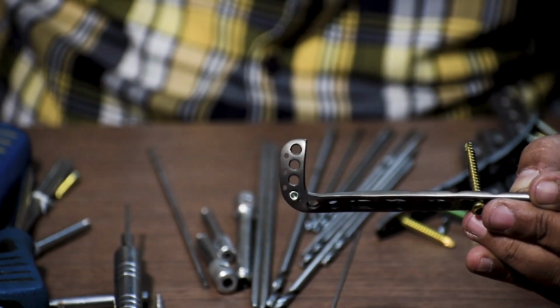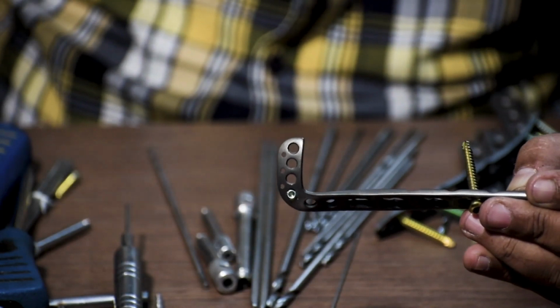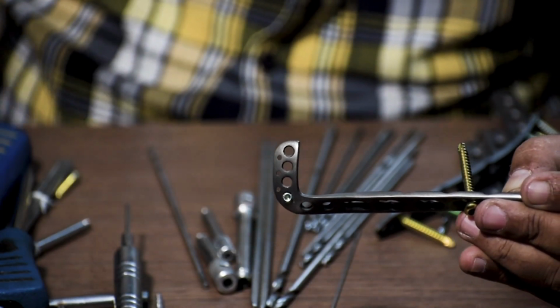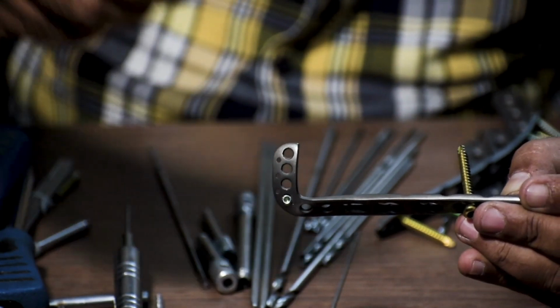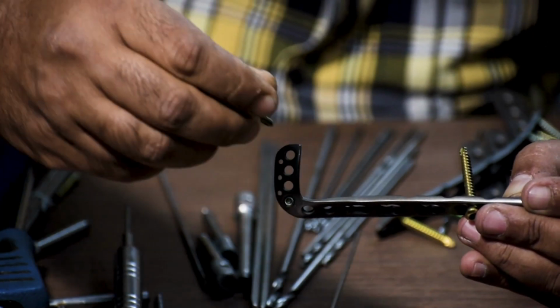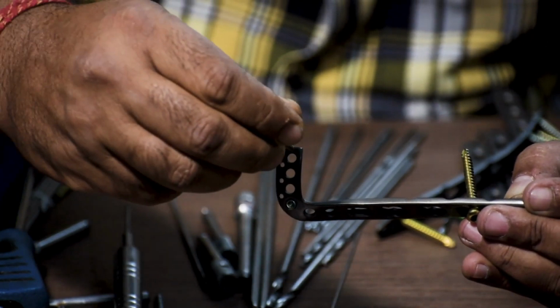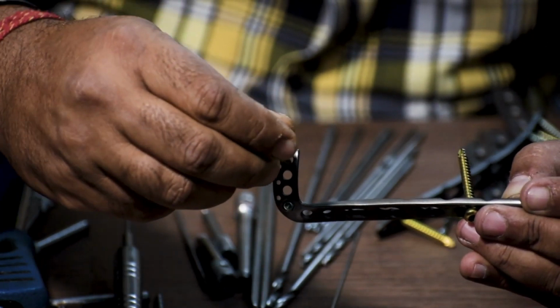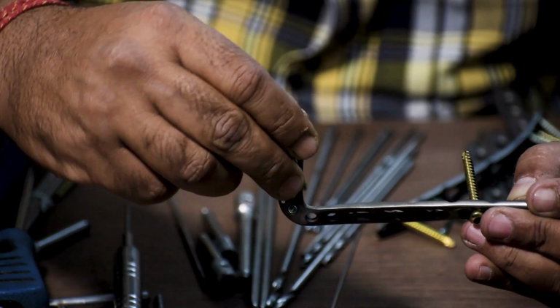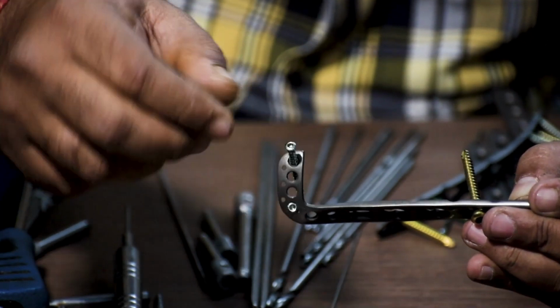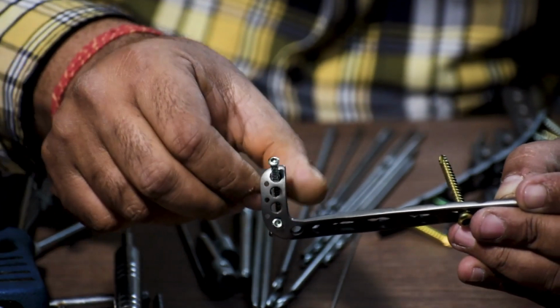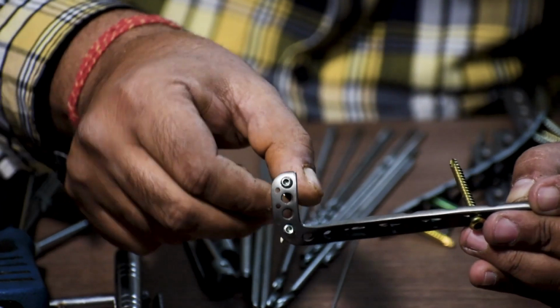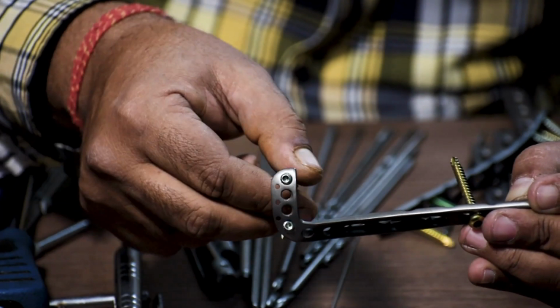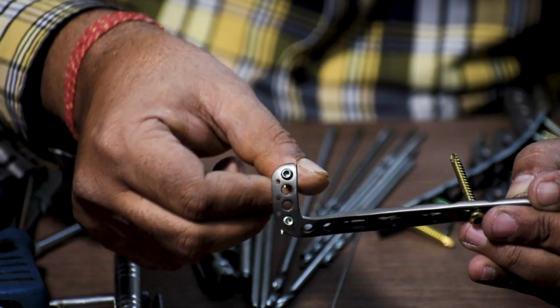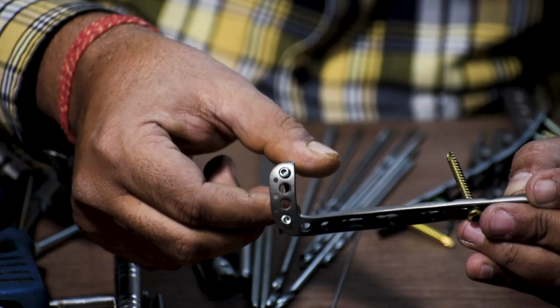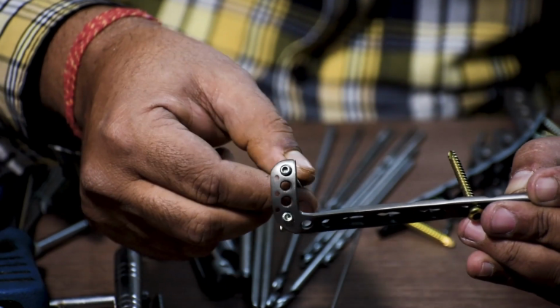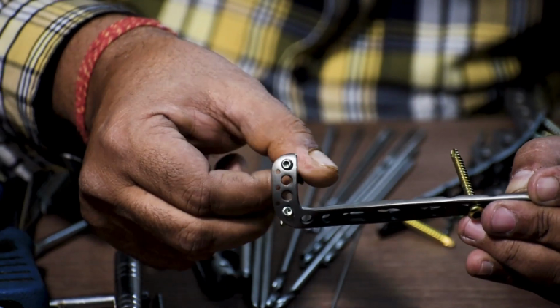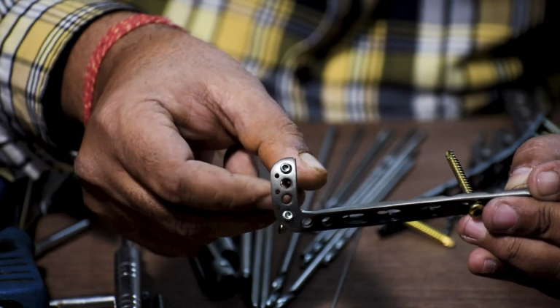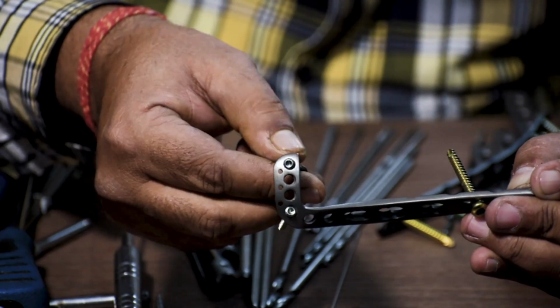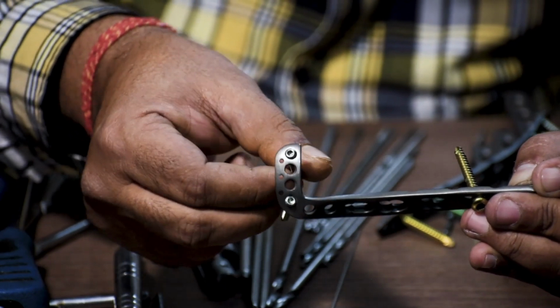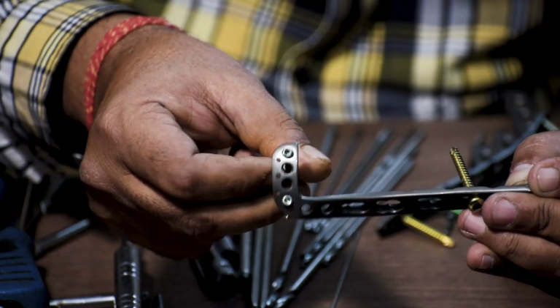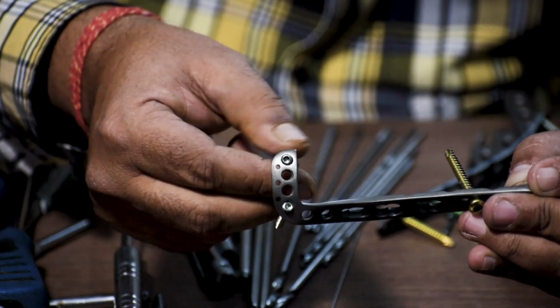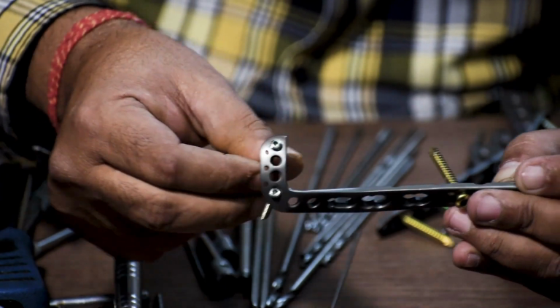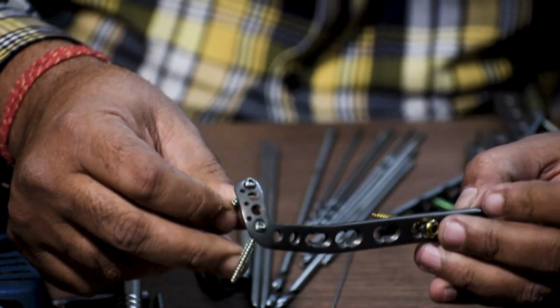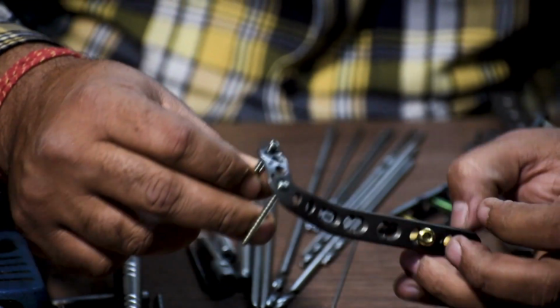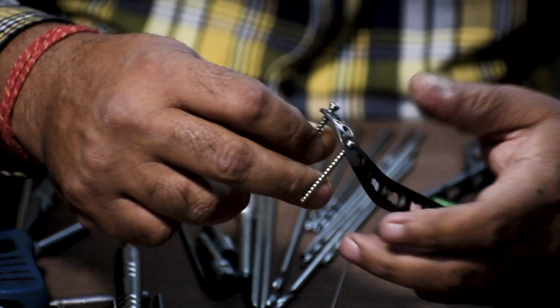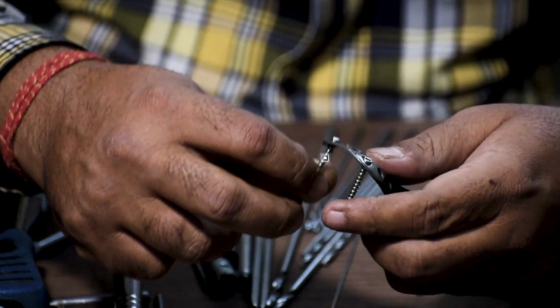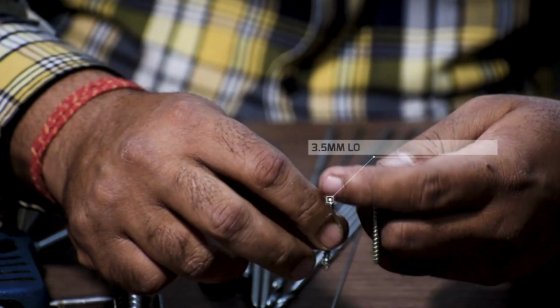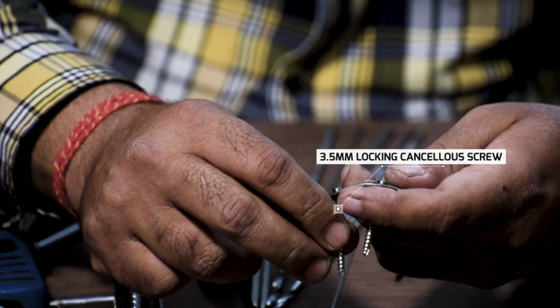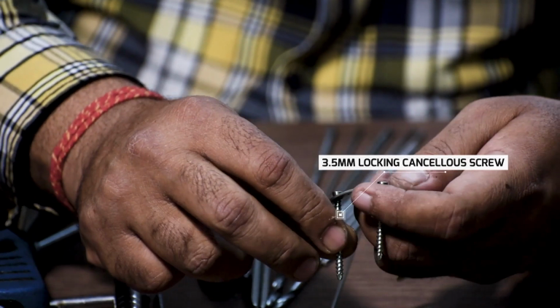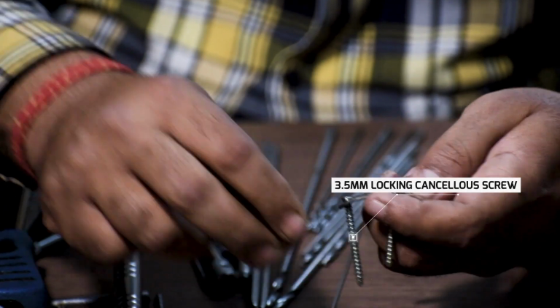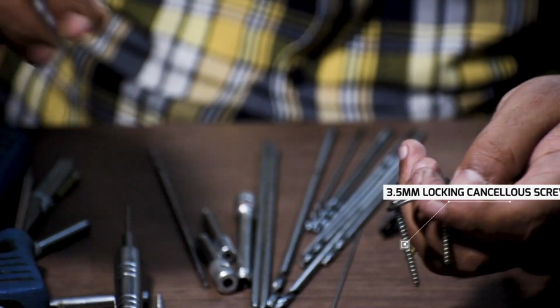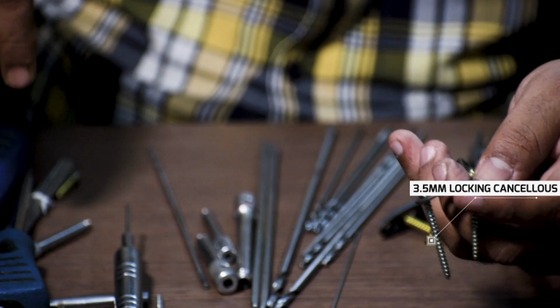As discussed earlier, the distal part is basically cancellous, so we fix this with a locking cancellous screw.